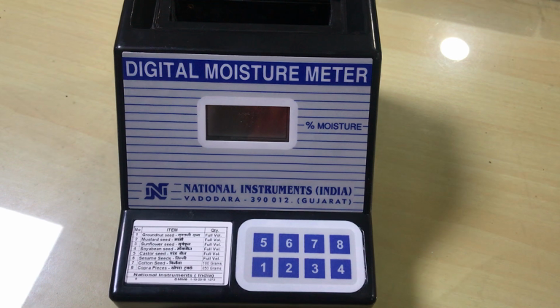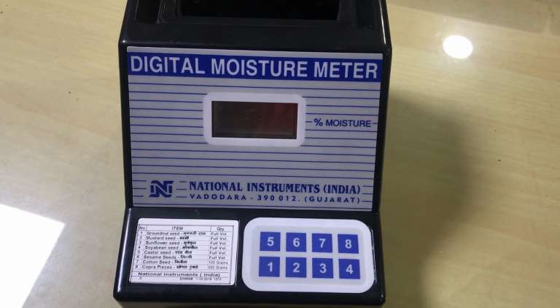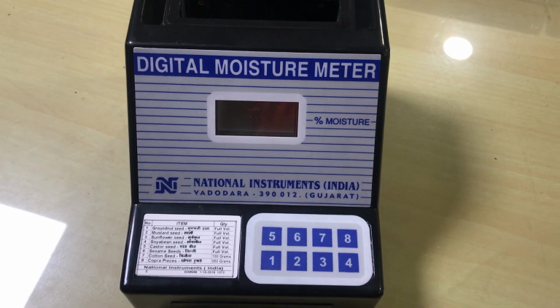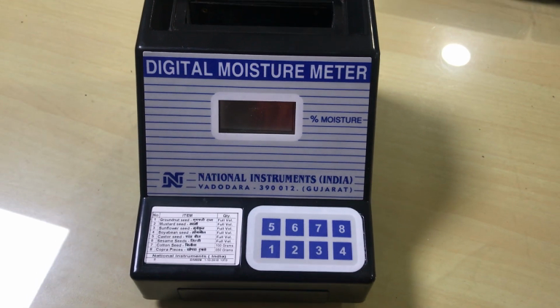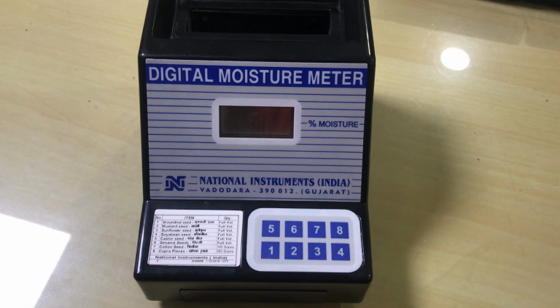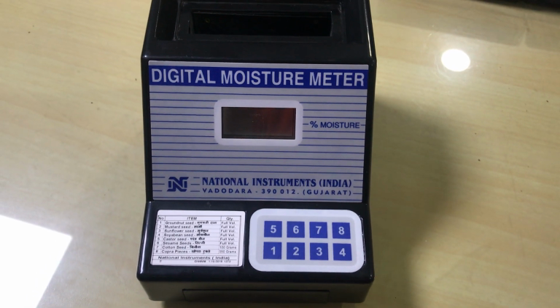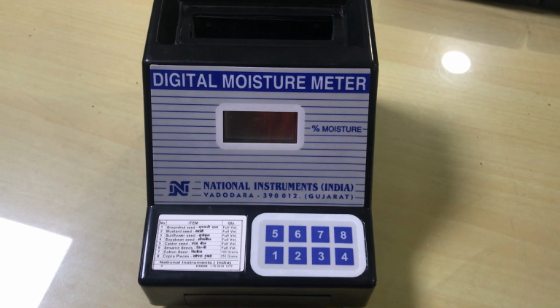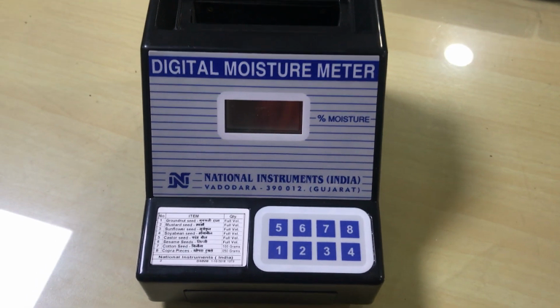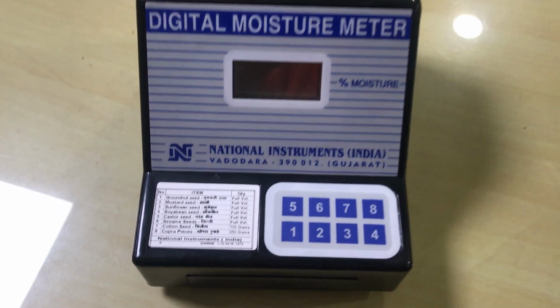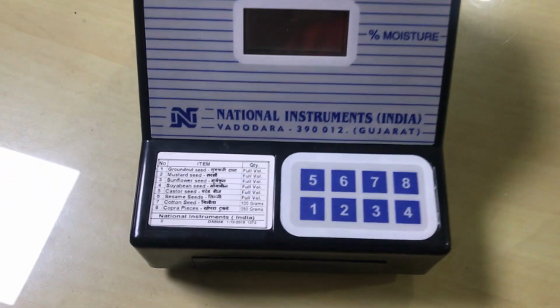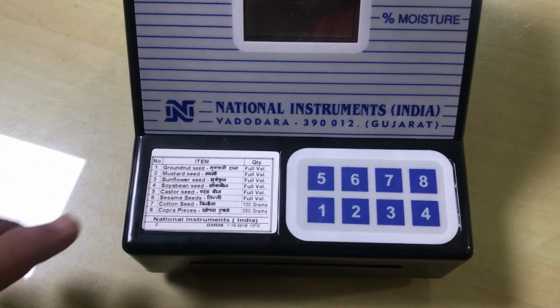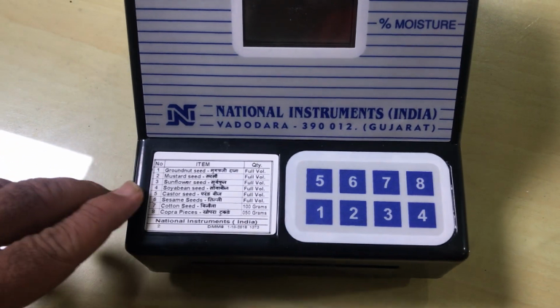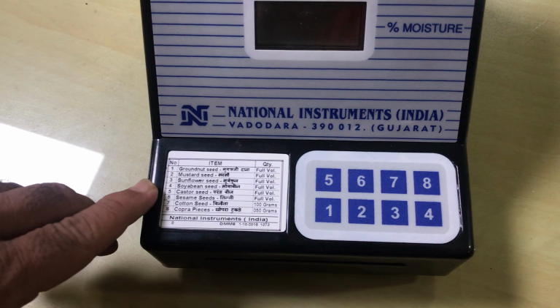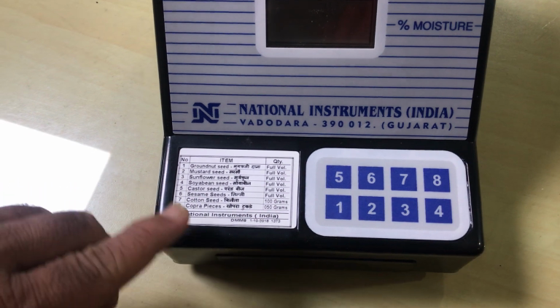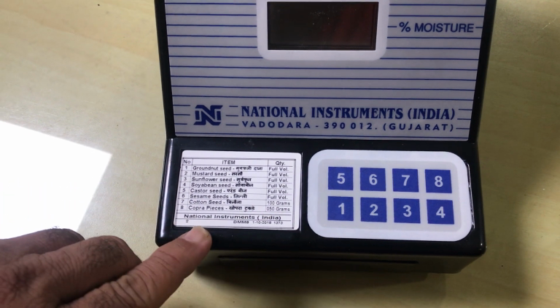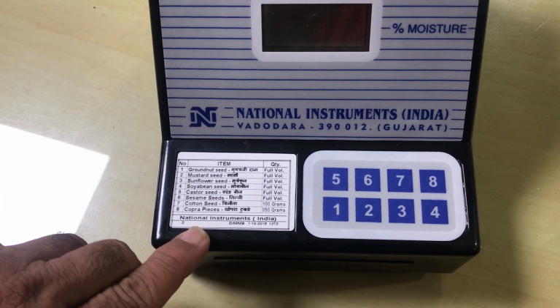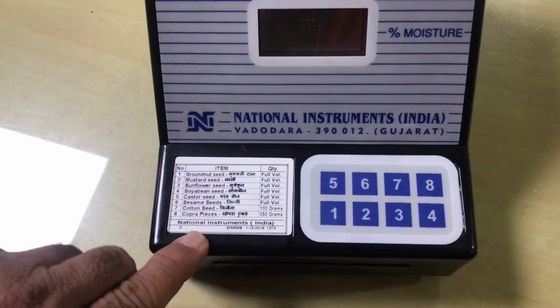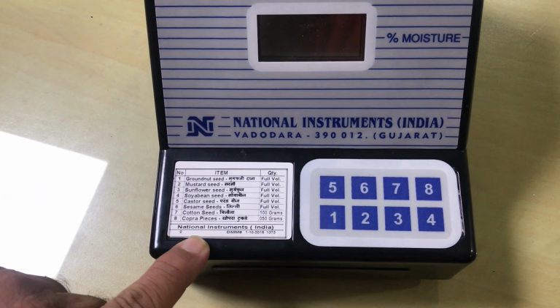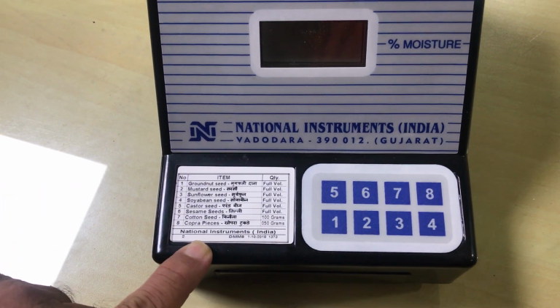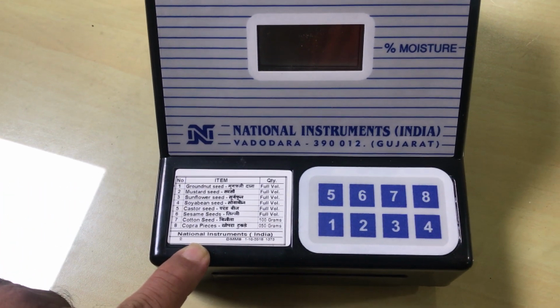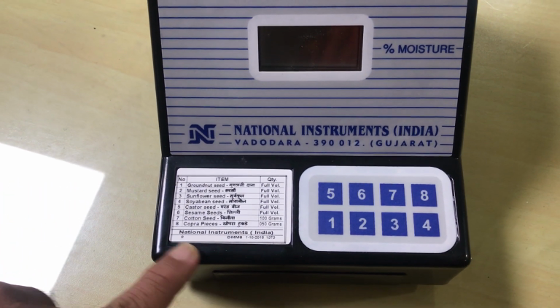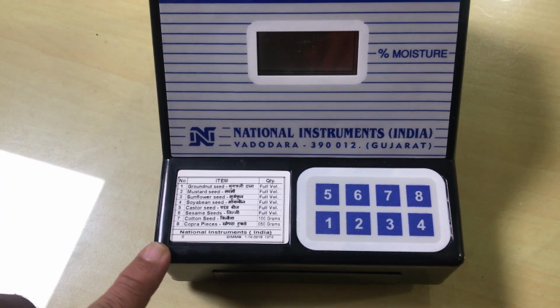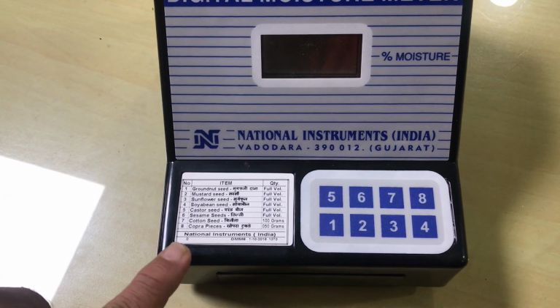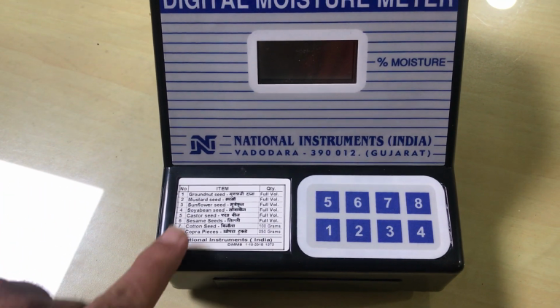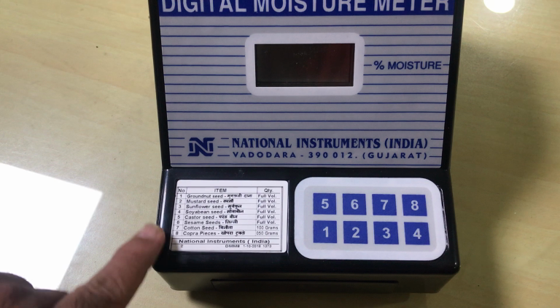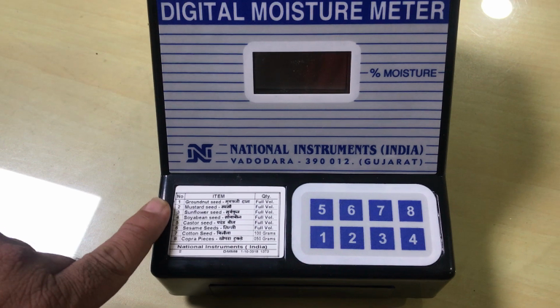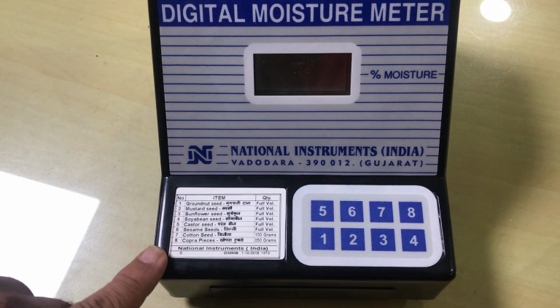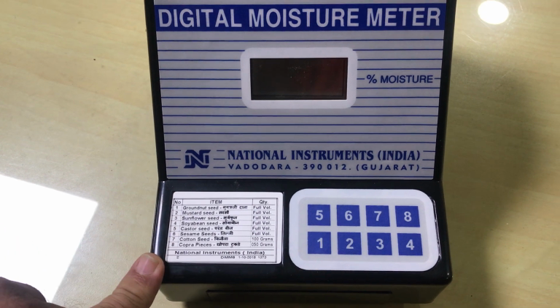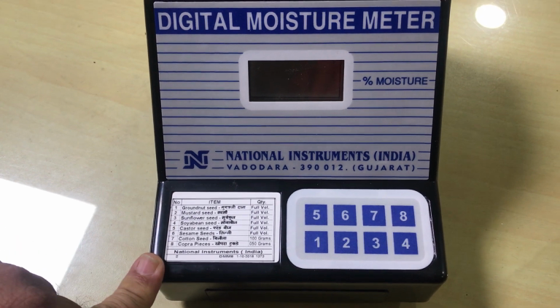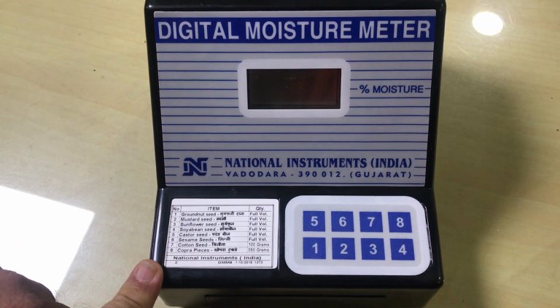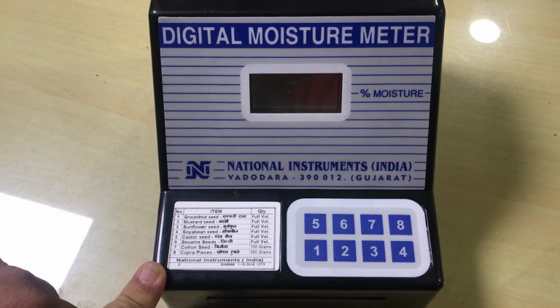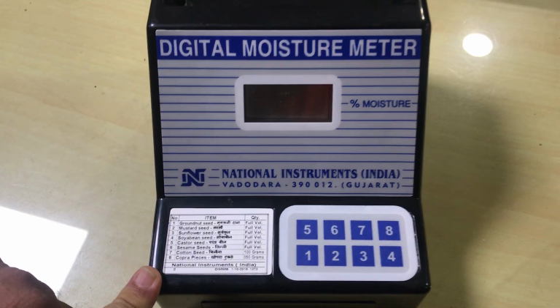This is a moisture meter model DMM8. Various items are listed on the sticker of the moisture meter. You can measure the moisture content of any of the 8 items mentioned on the list.